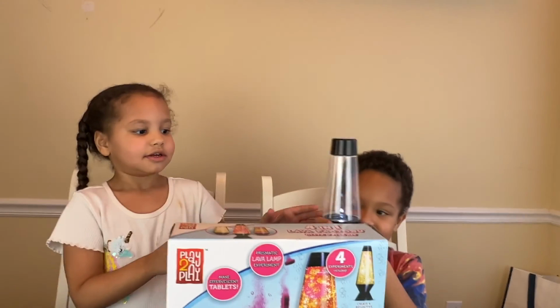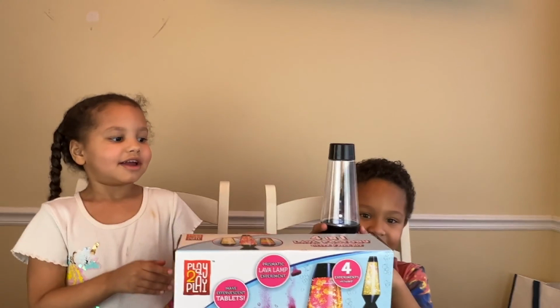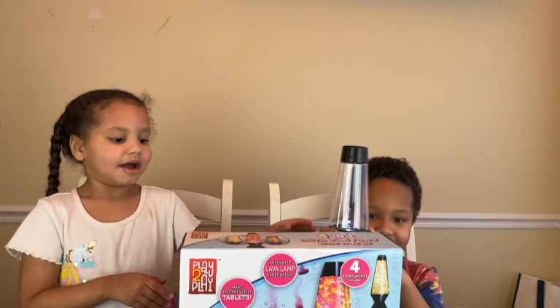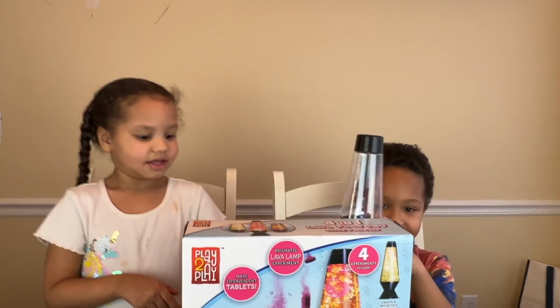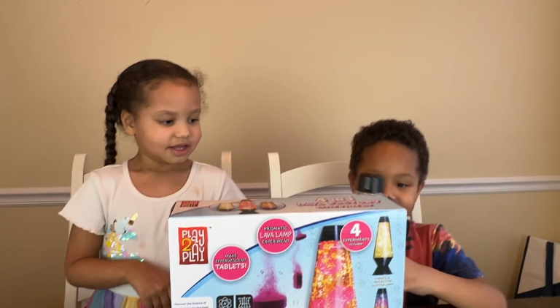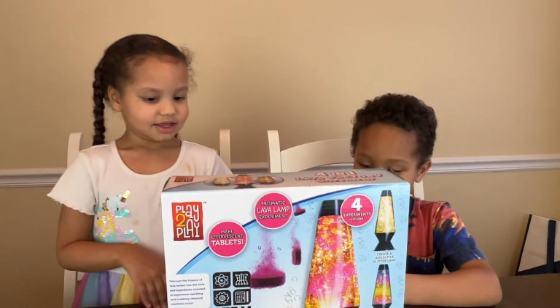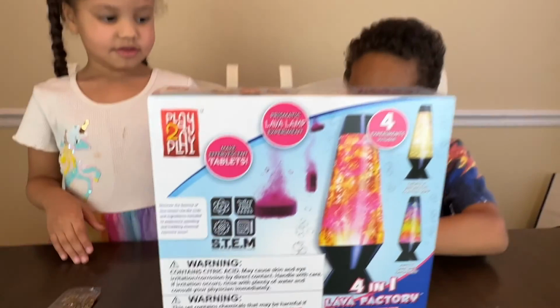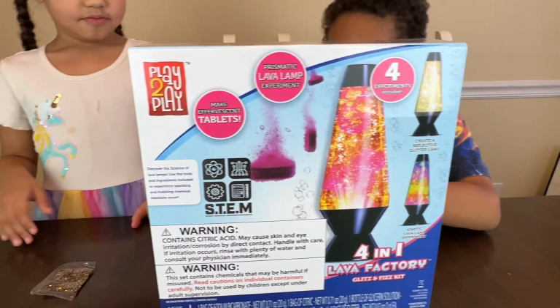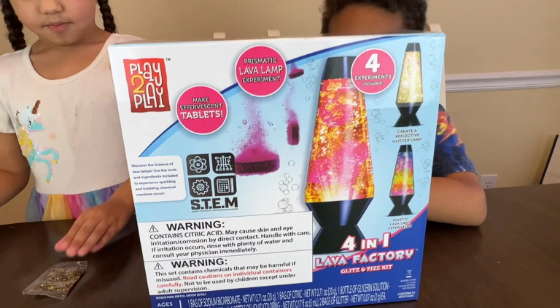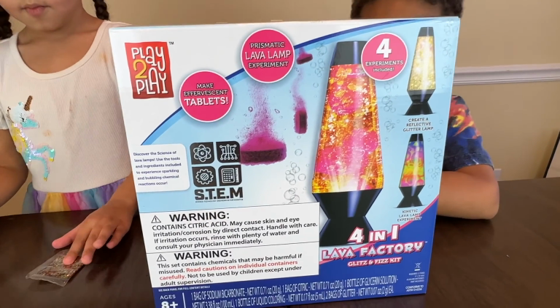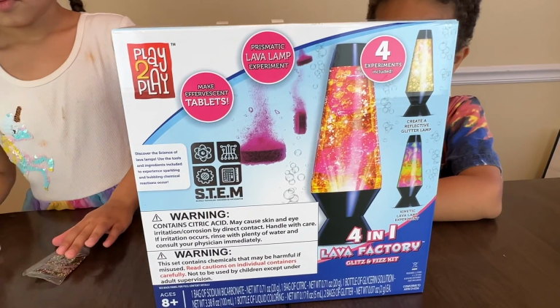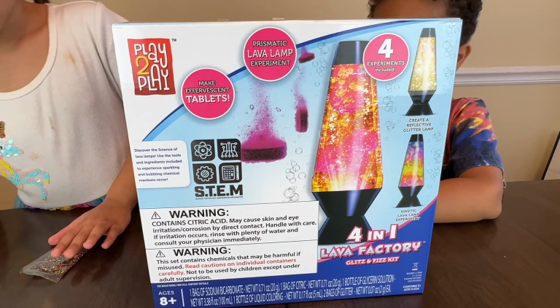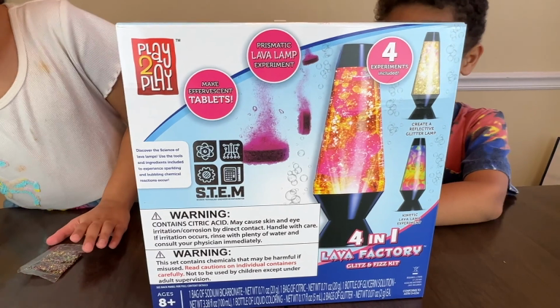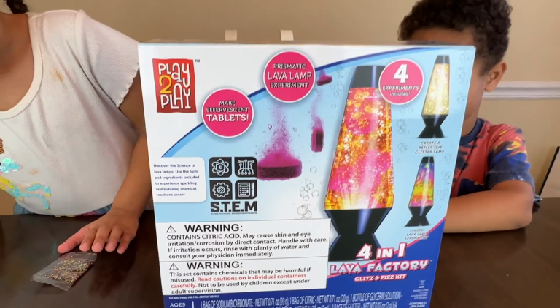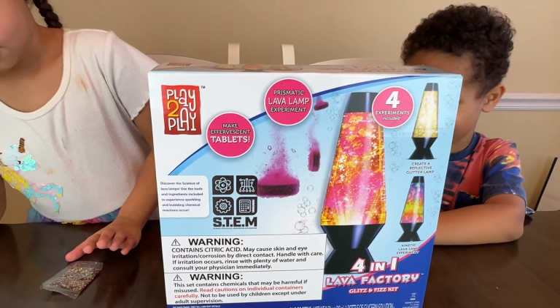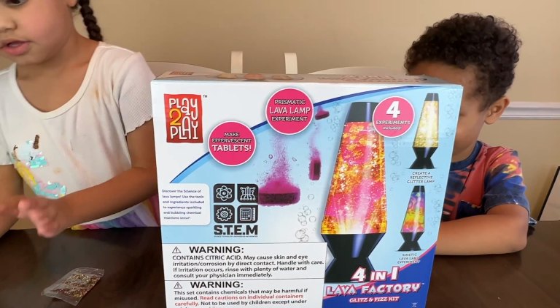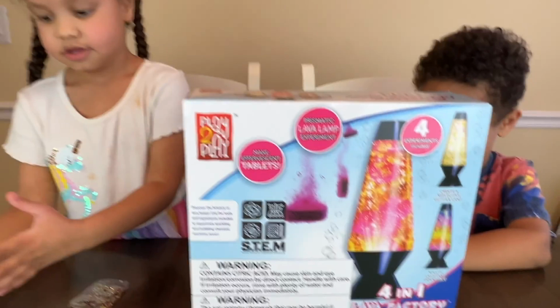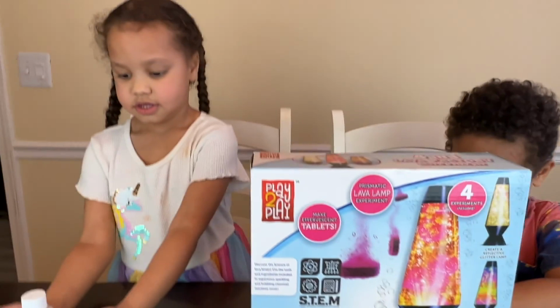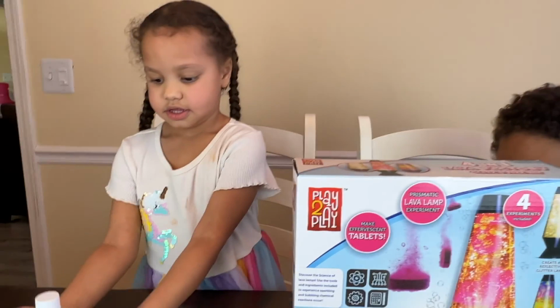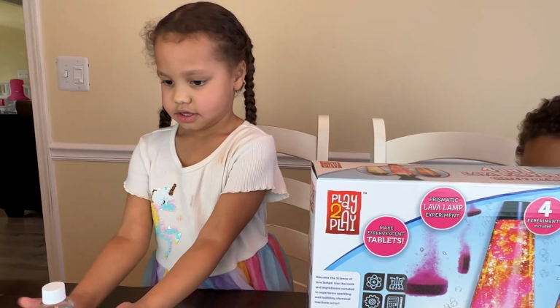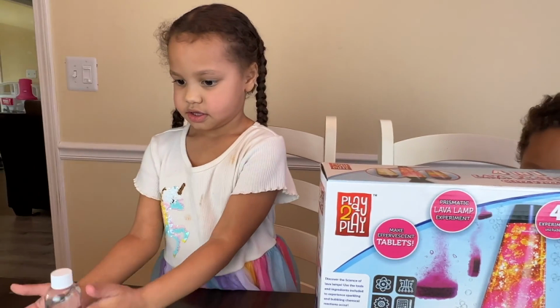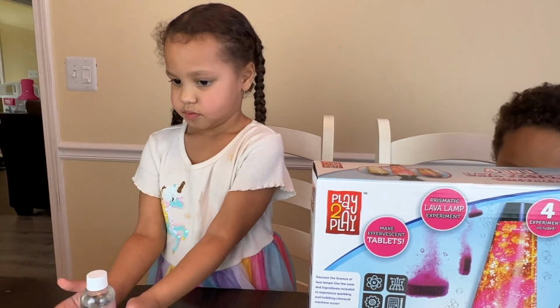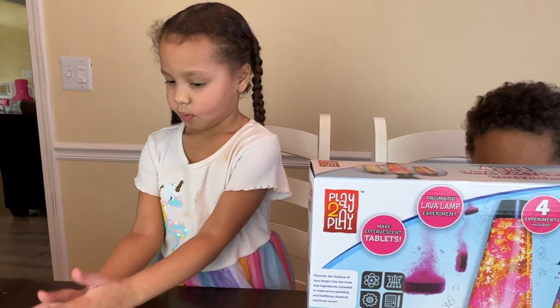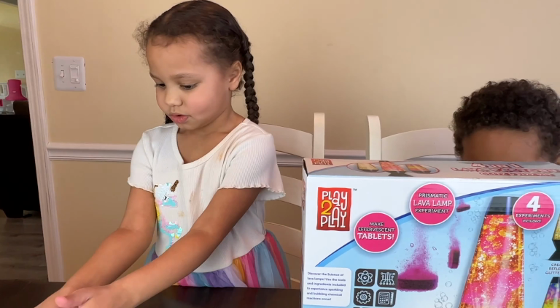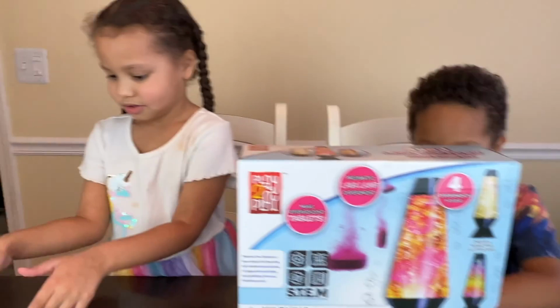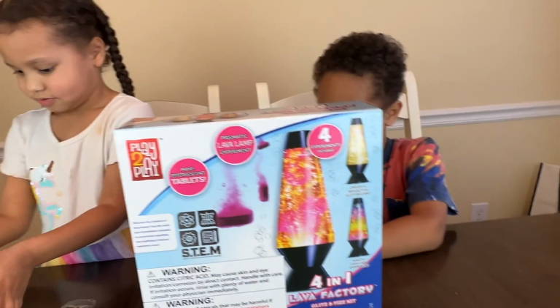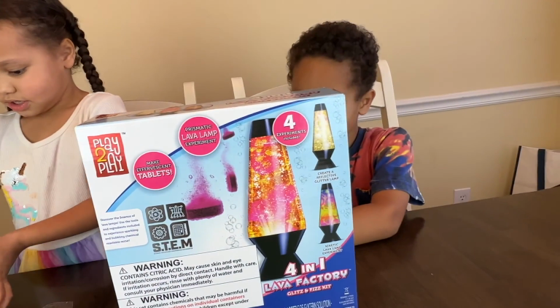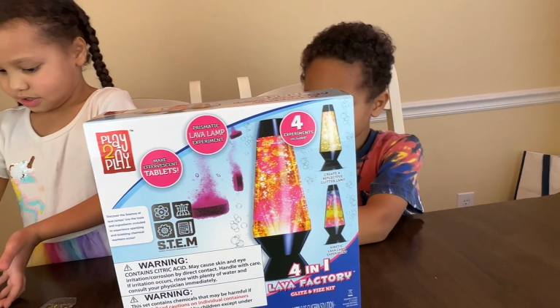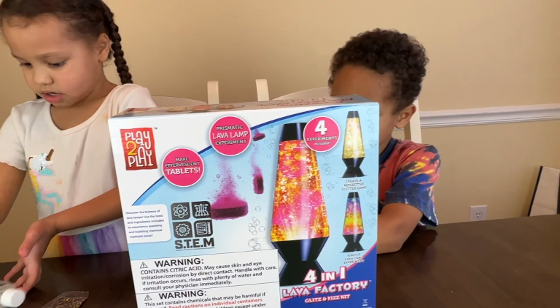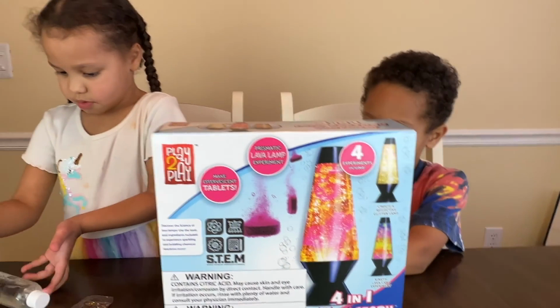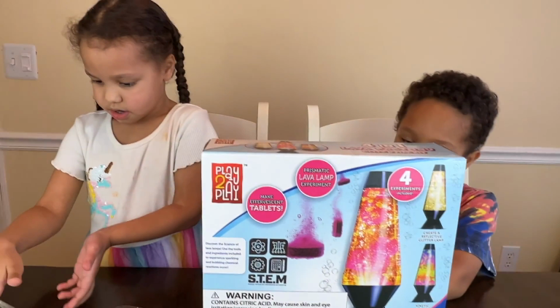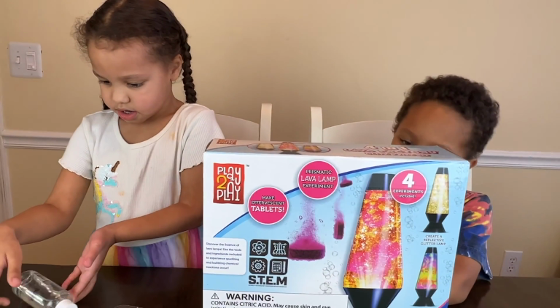Cool, so I think it's actually this thing here — the 4-in-1 Lava Factory. Four experiments for the price of one, but we're gonna do the glitter lamp, guys. Glitter? Yes.